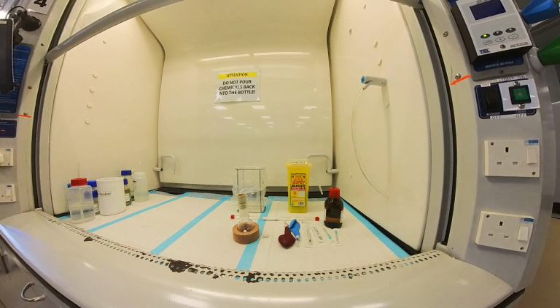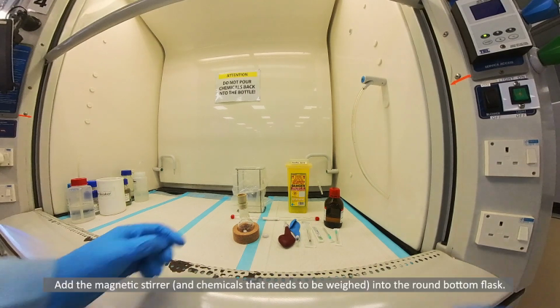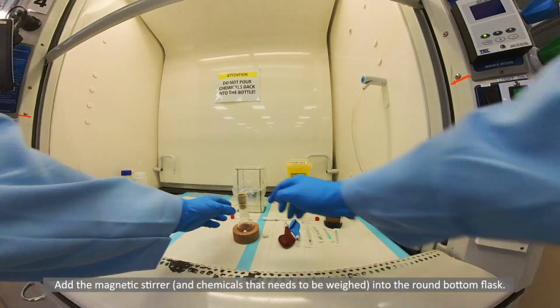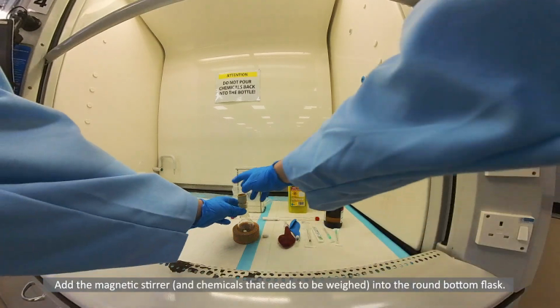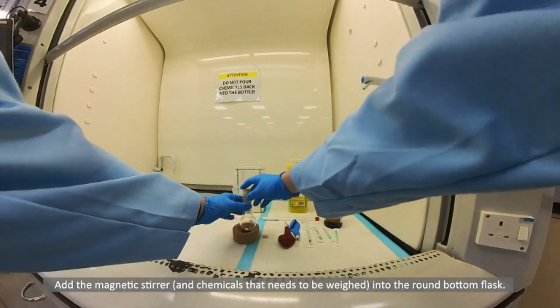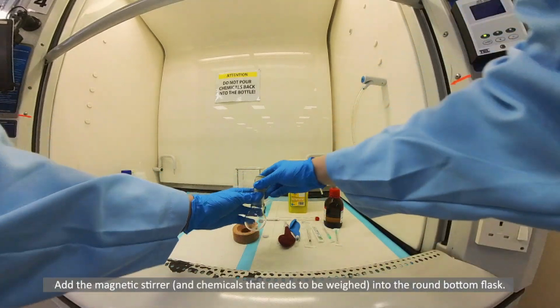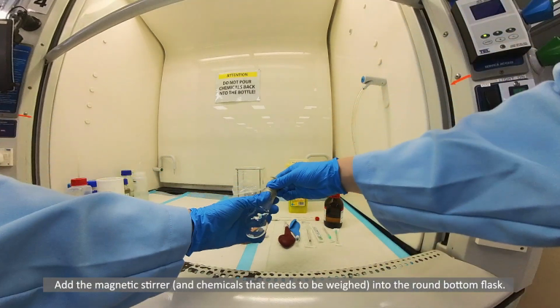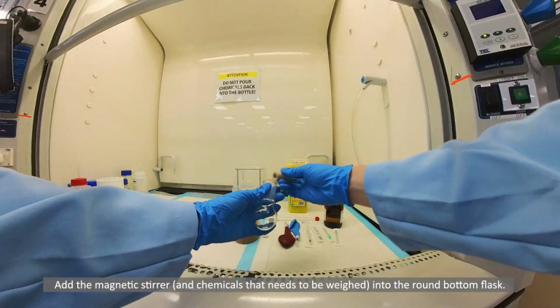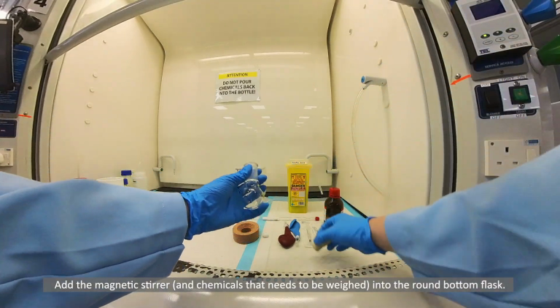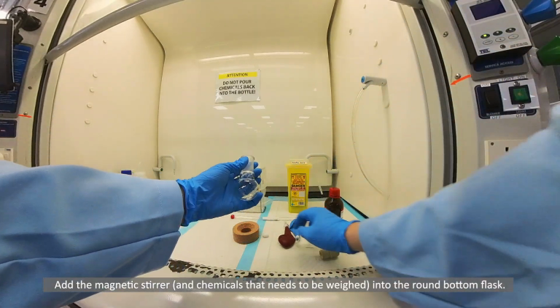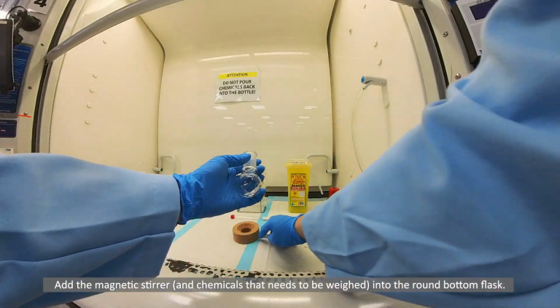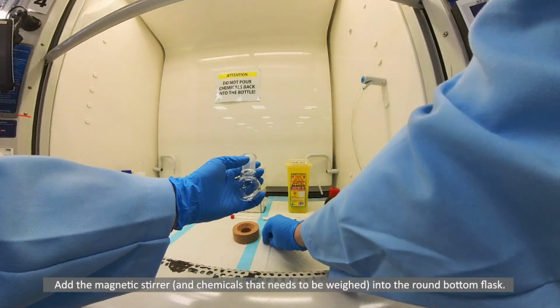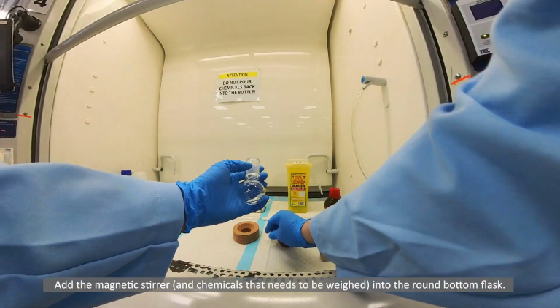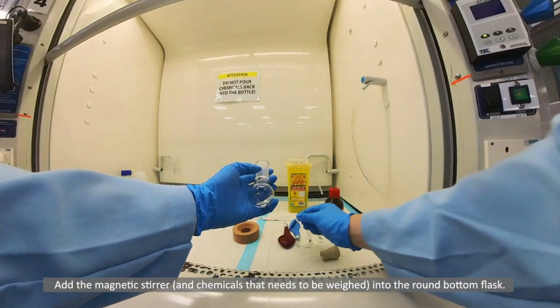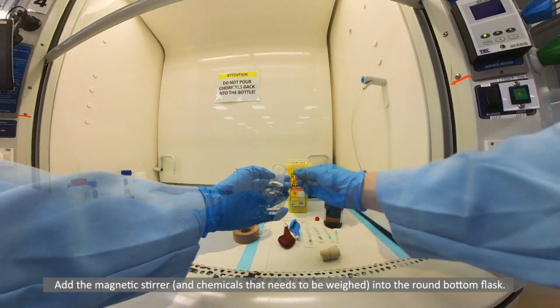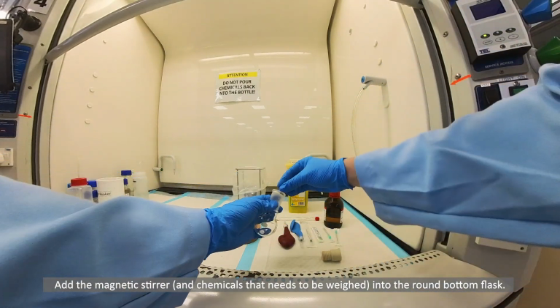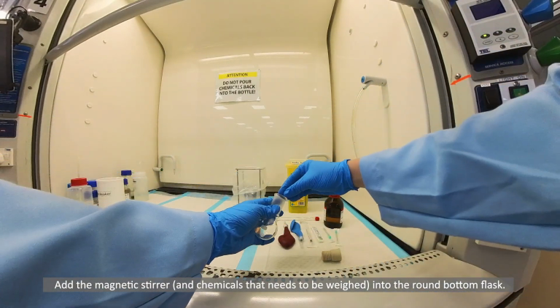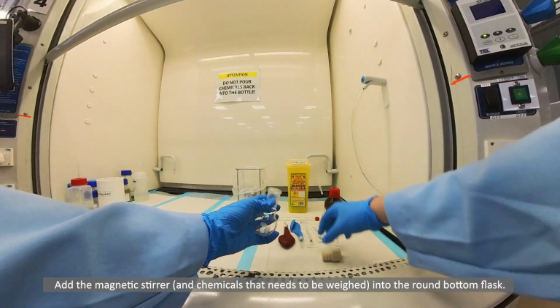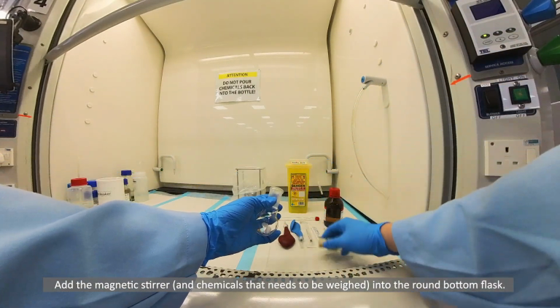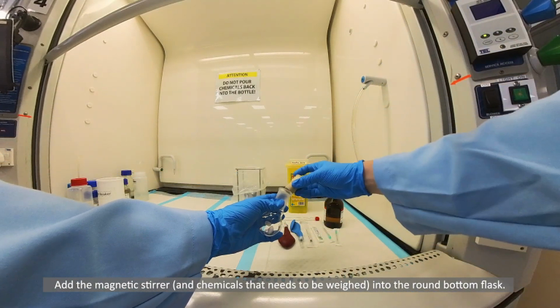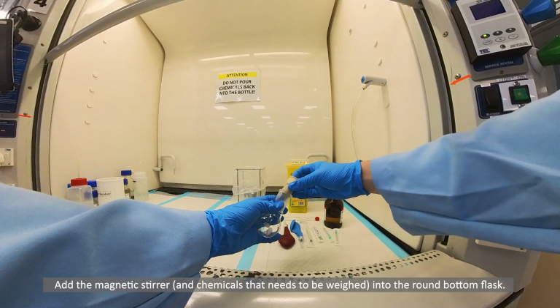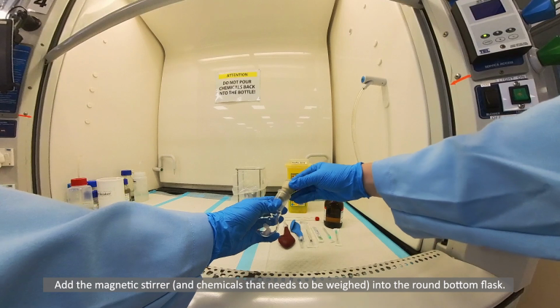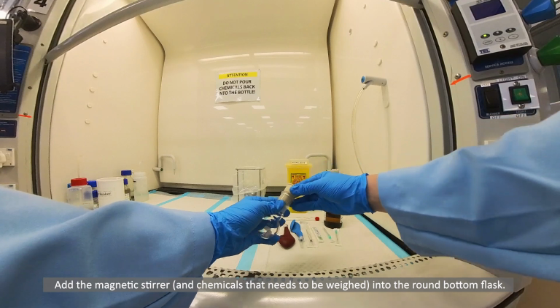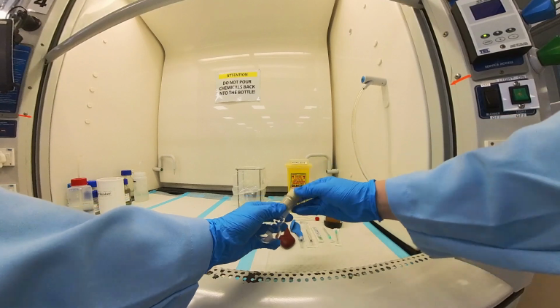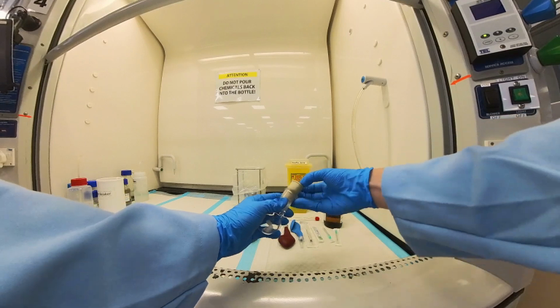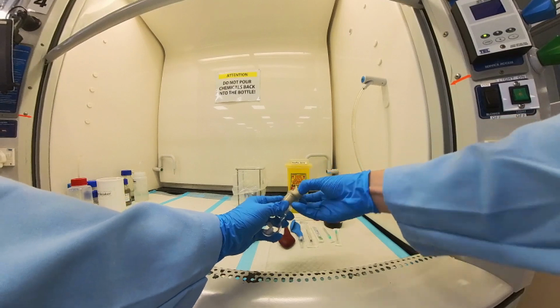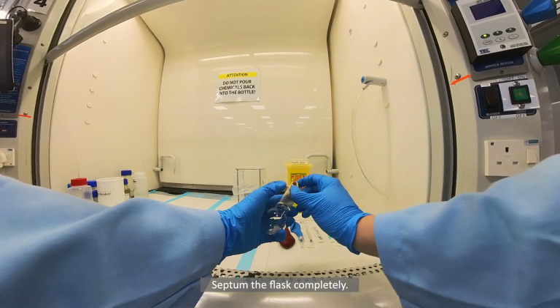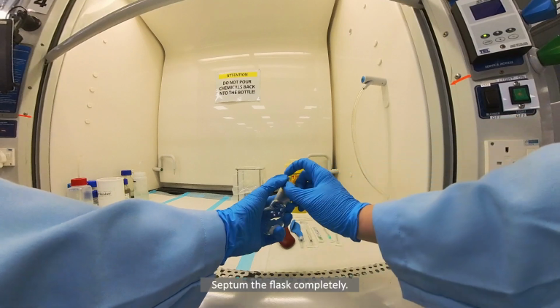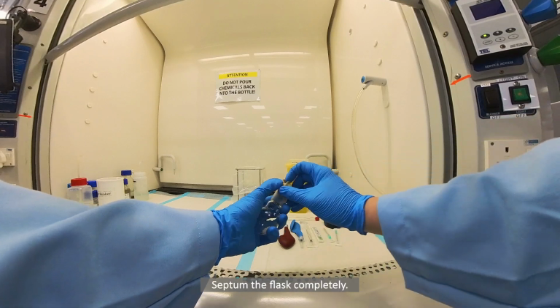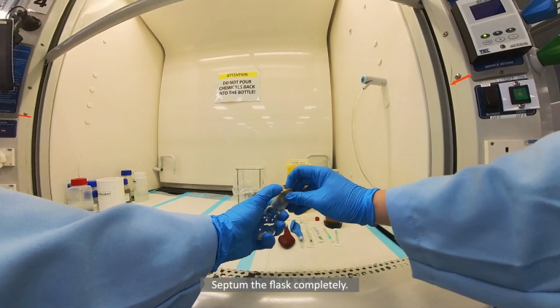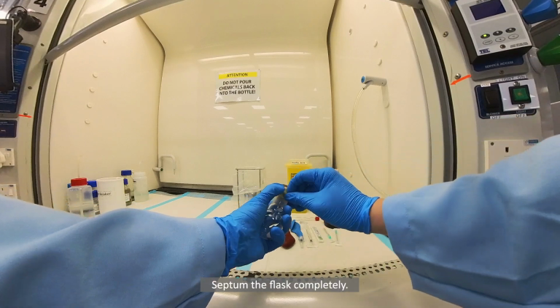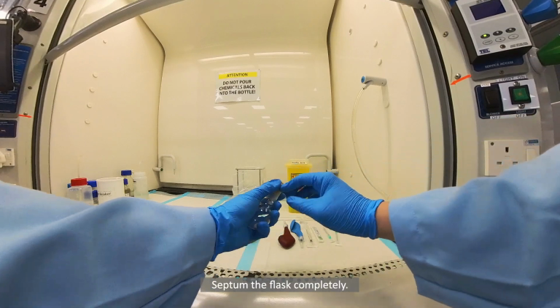Add the magnetic stirrer and chemicals that need to be weighed into the round bottom flask. Septum the flask completely.